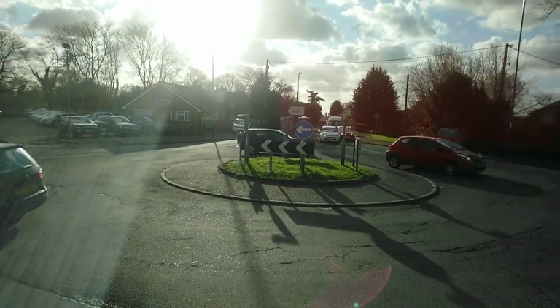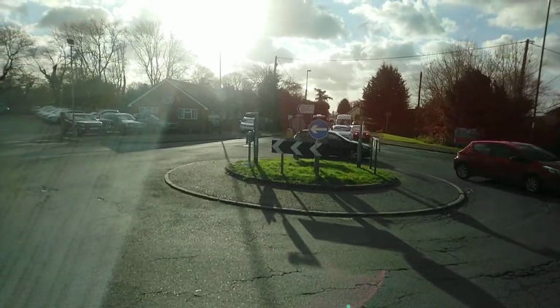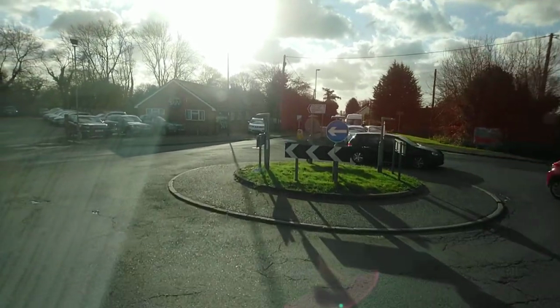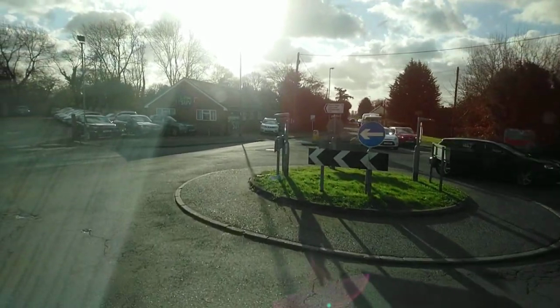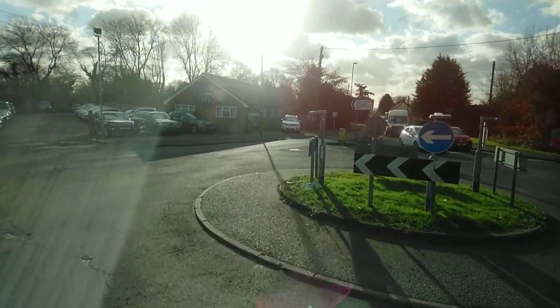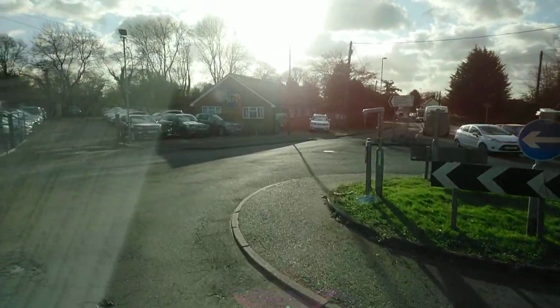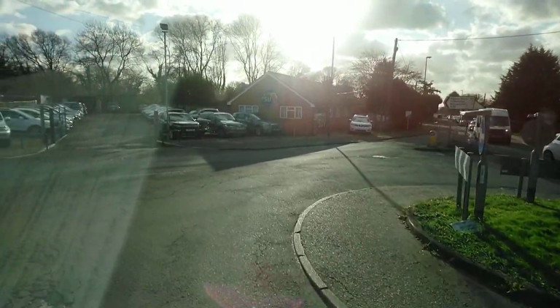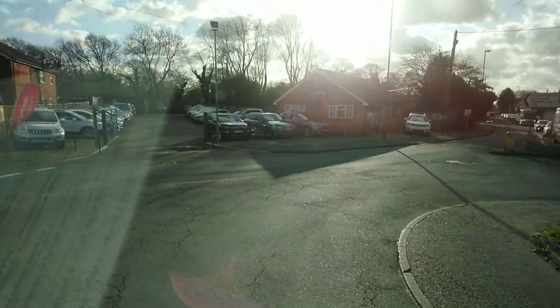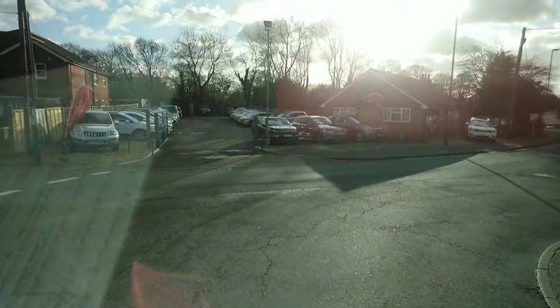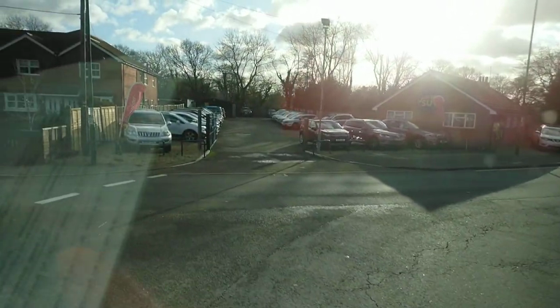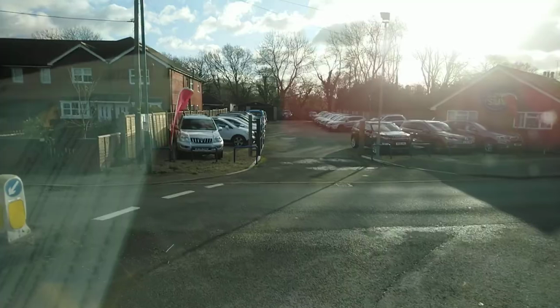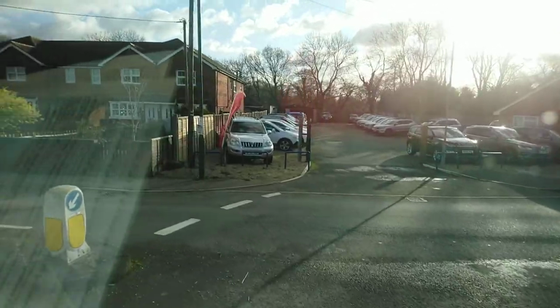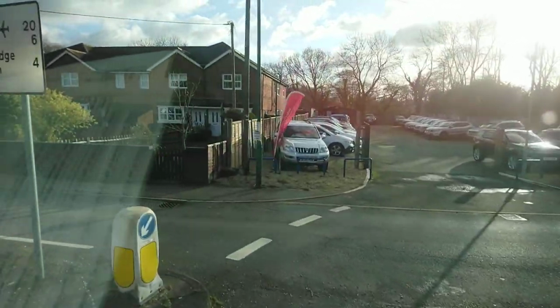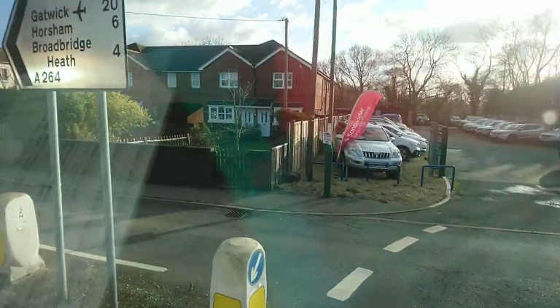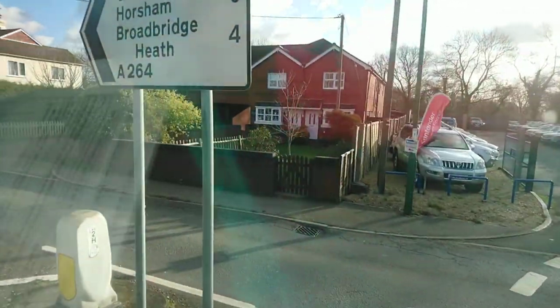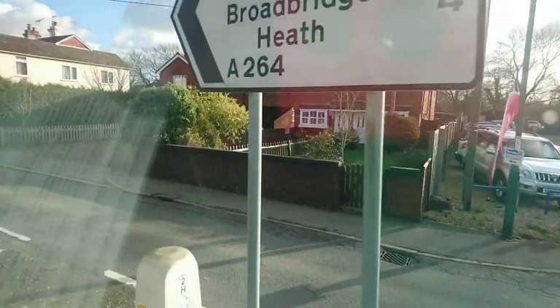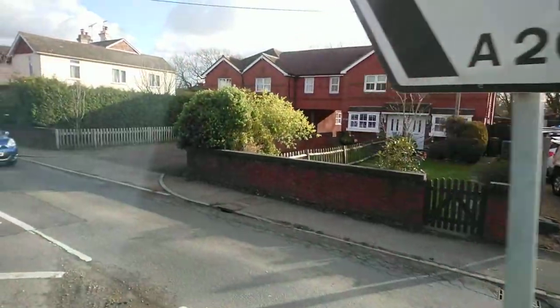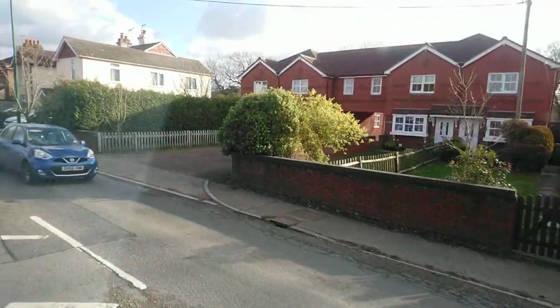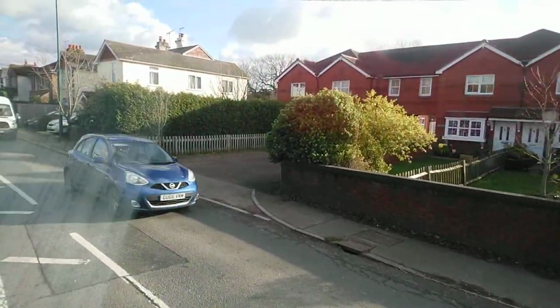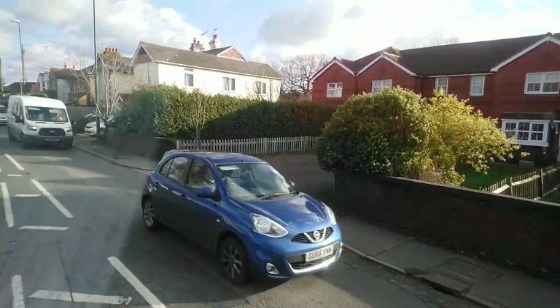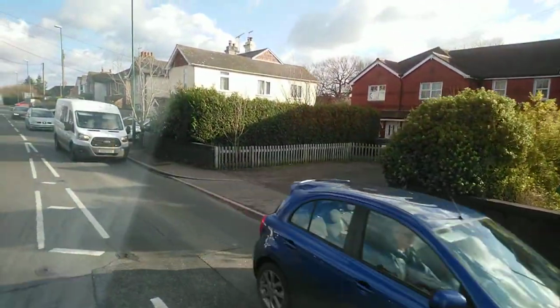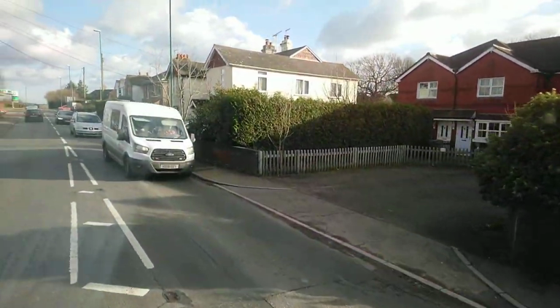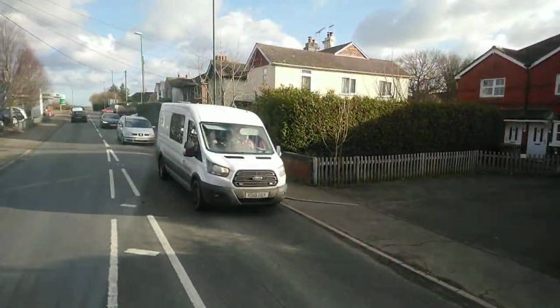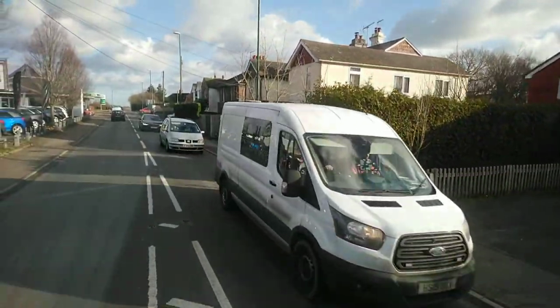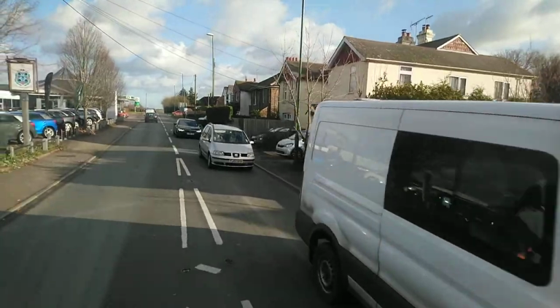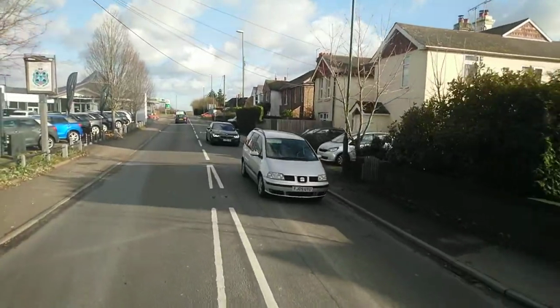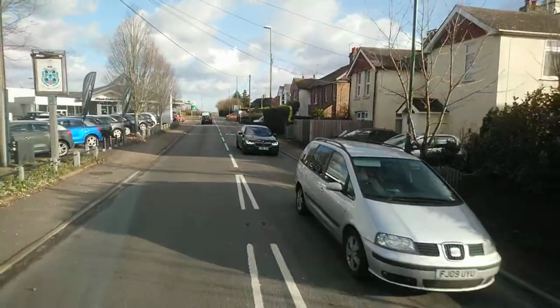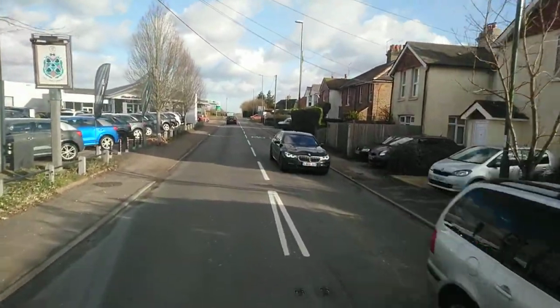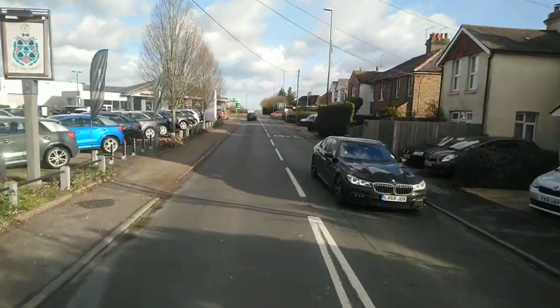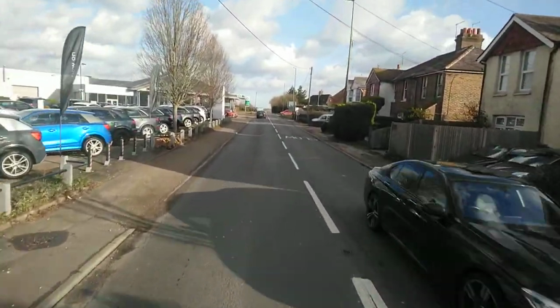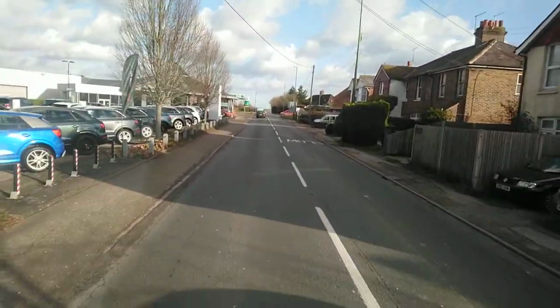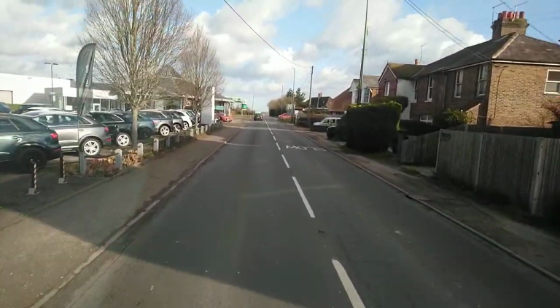And then I stick my nose all the way out and then I turn, so my wheels are close to that island, and then my back wheel doesn't go up the kerb.